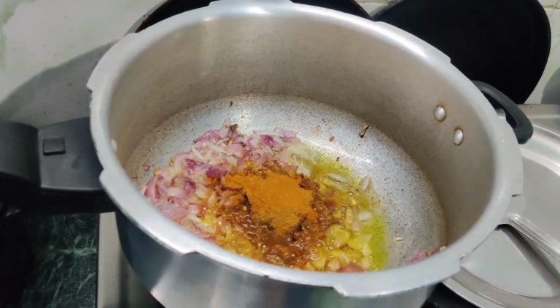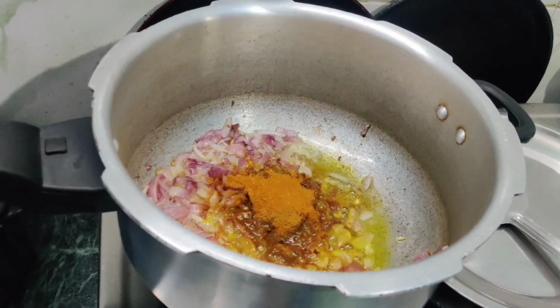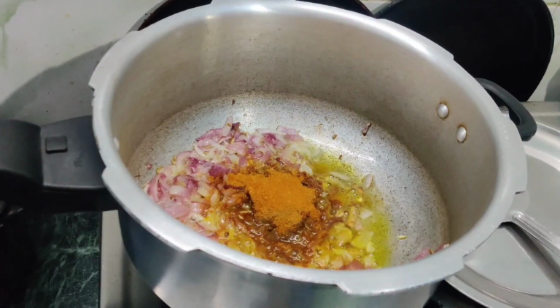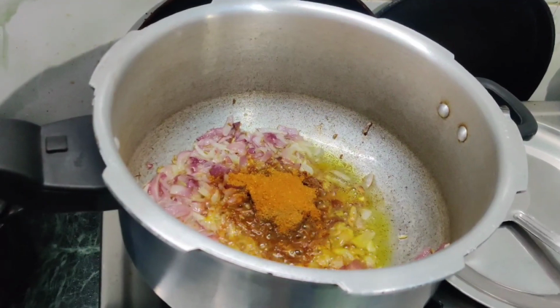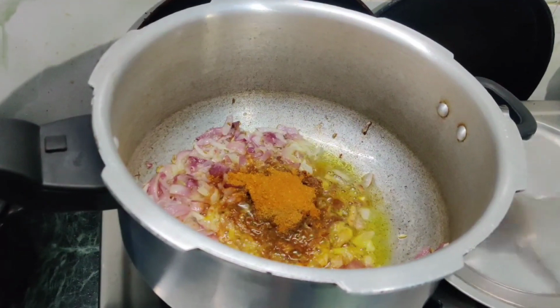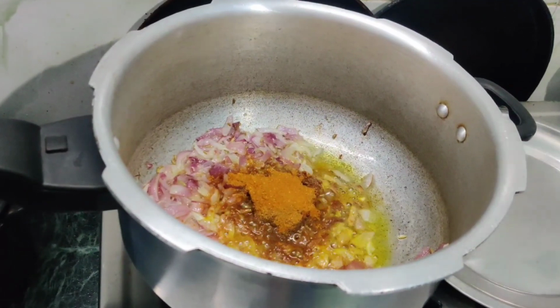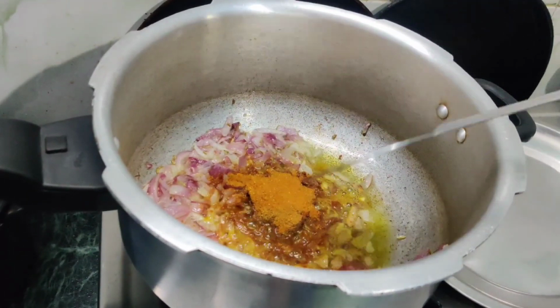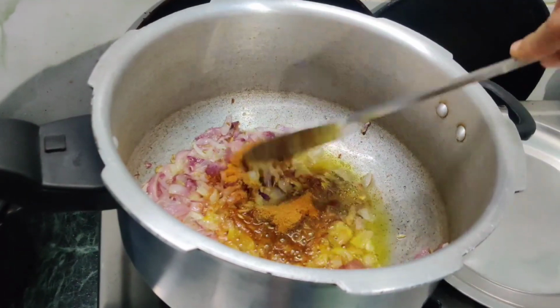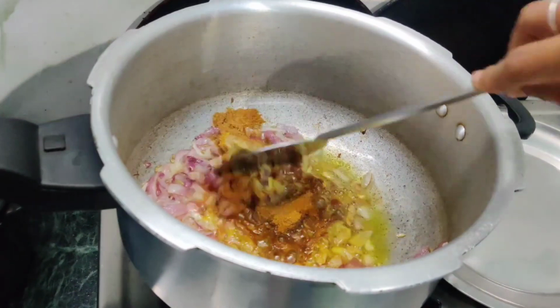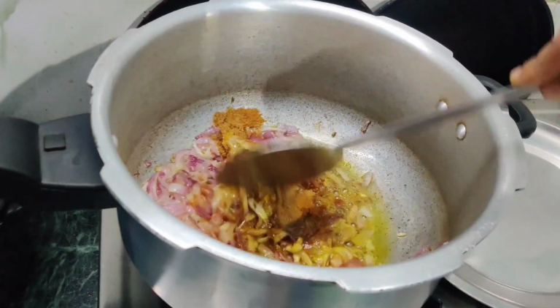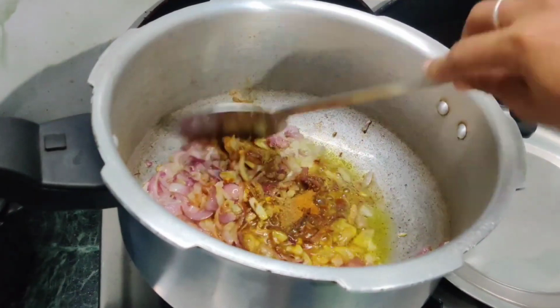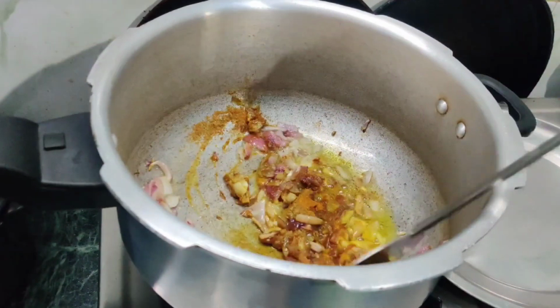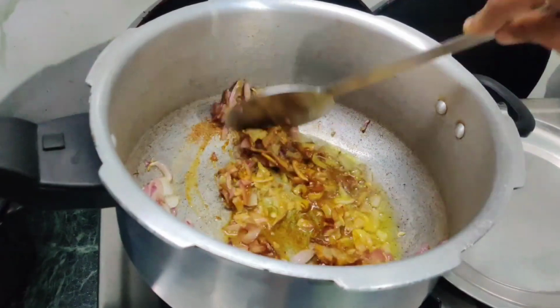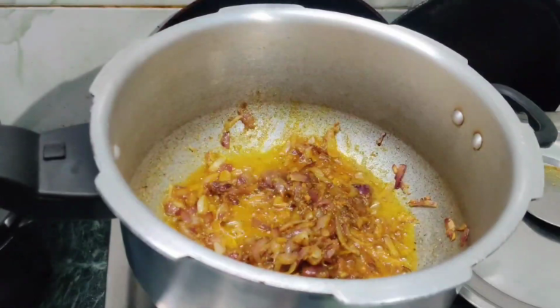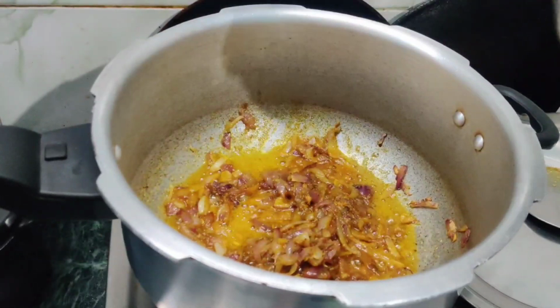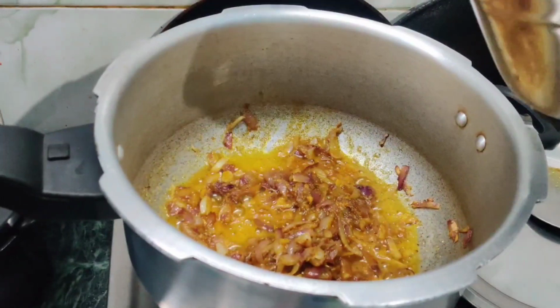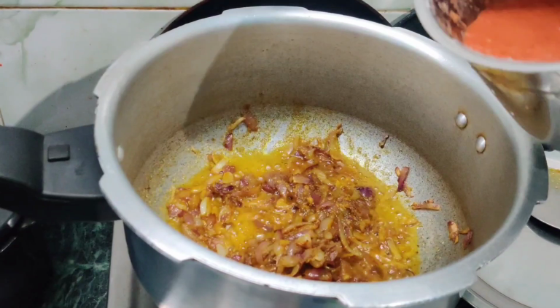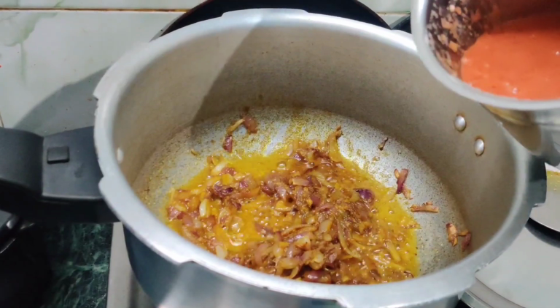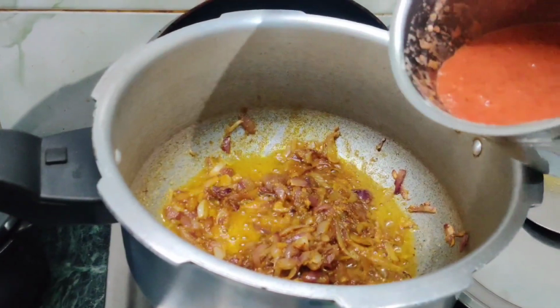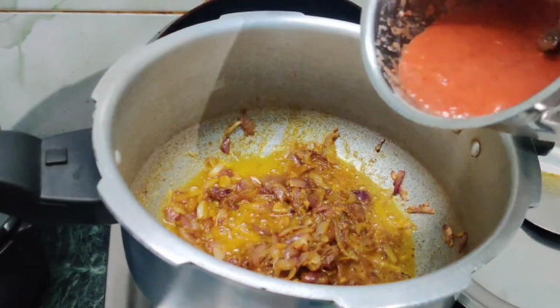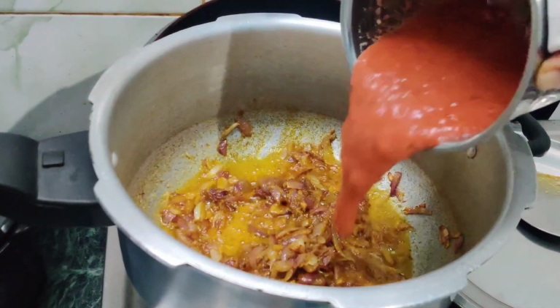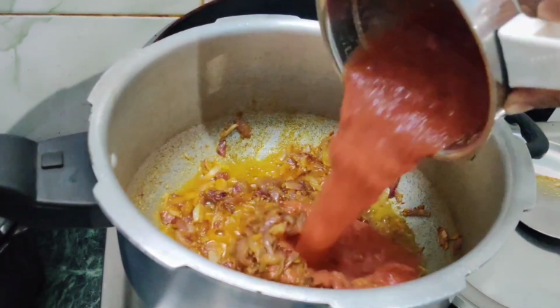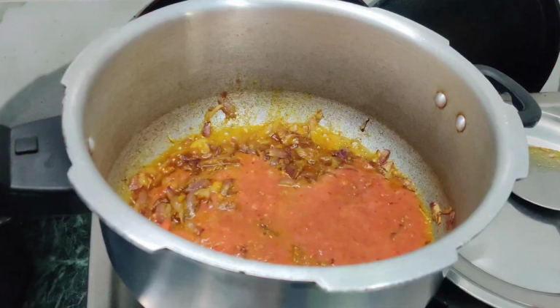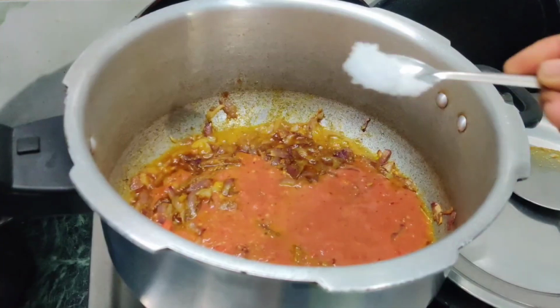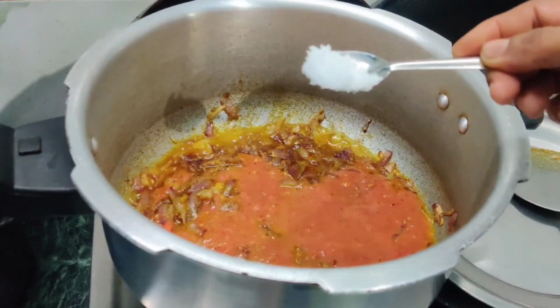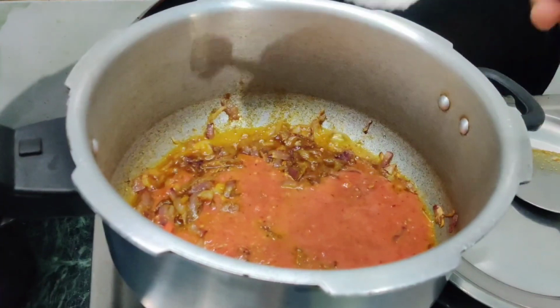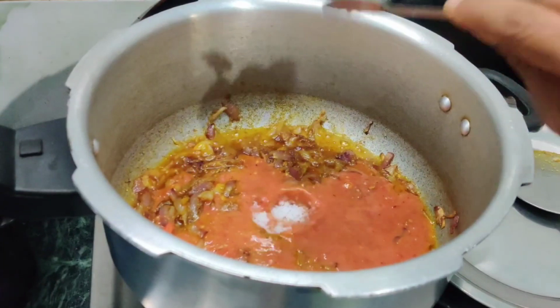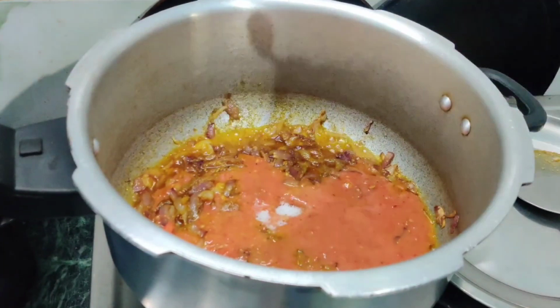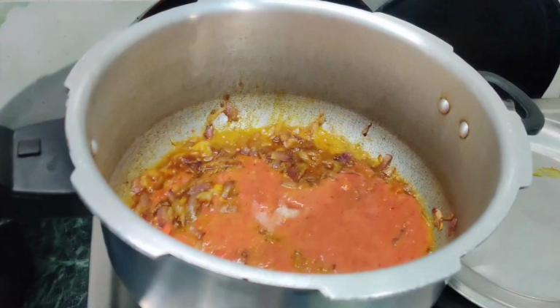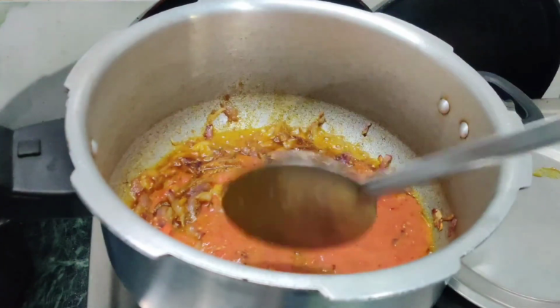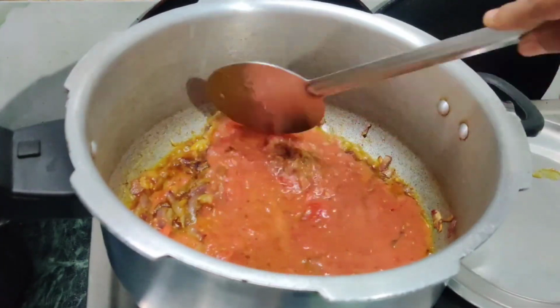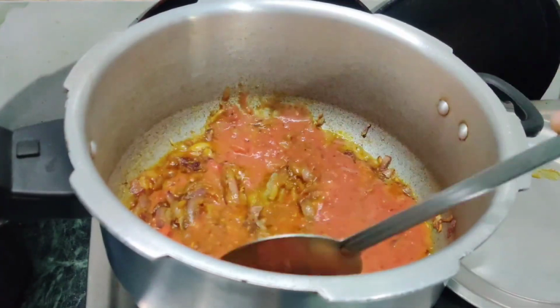Masala is all set. Add the Arachat Thakali paste. Kapparum.